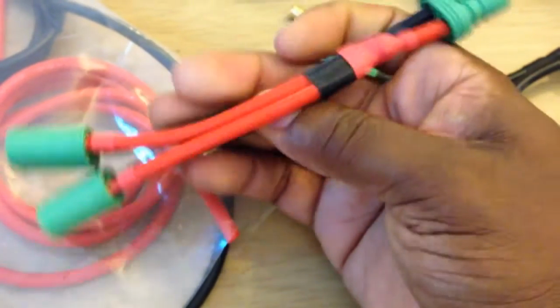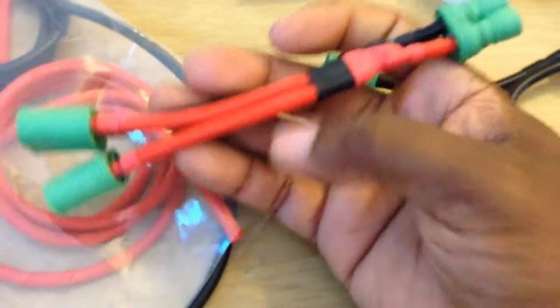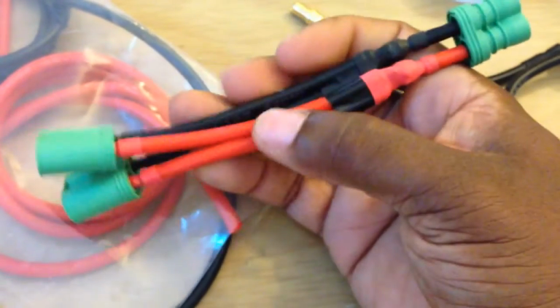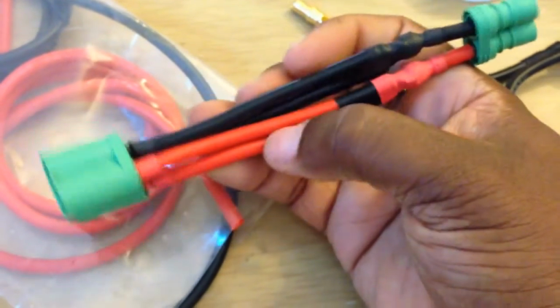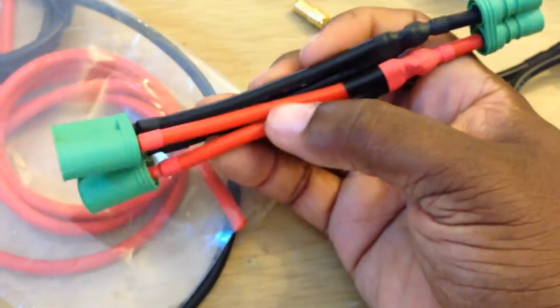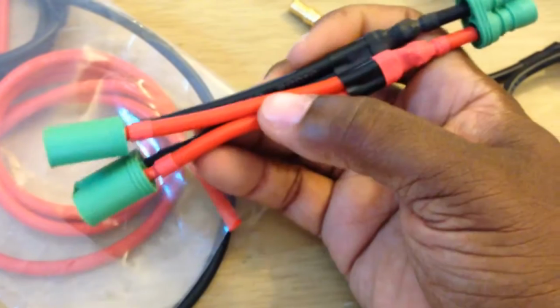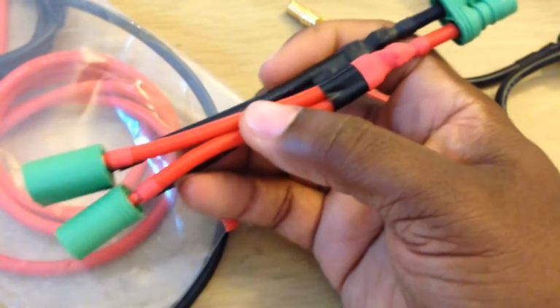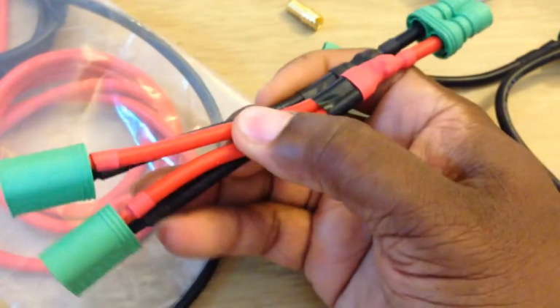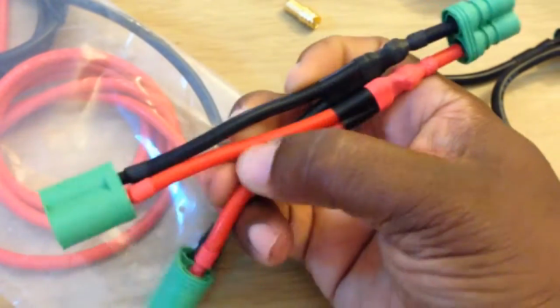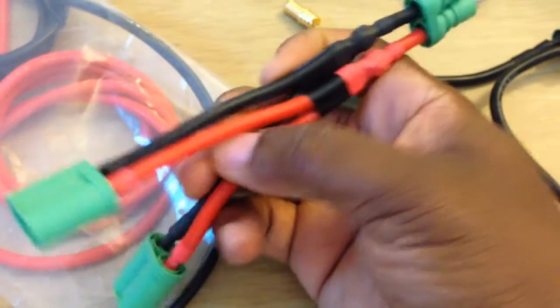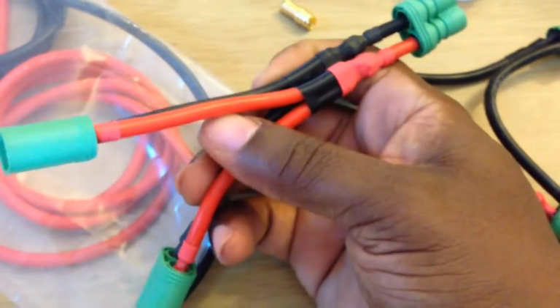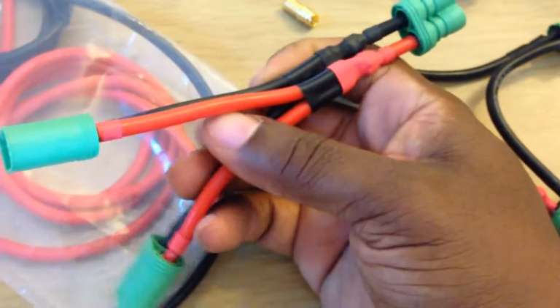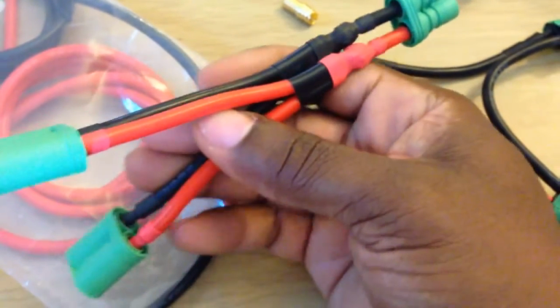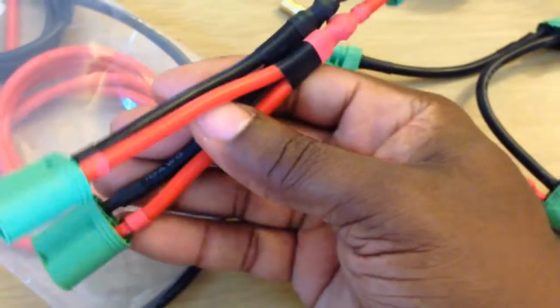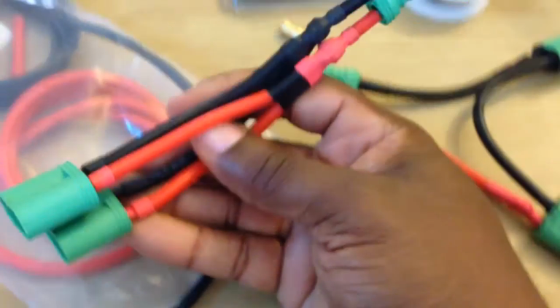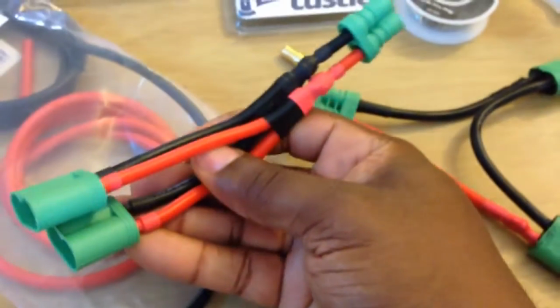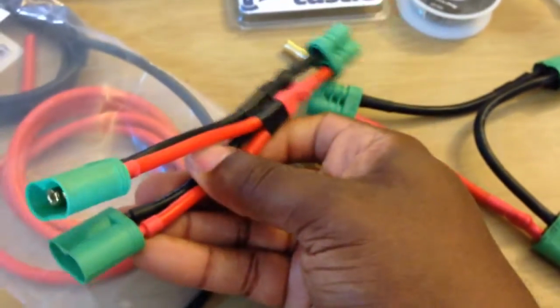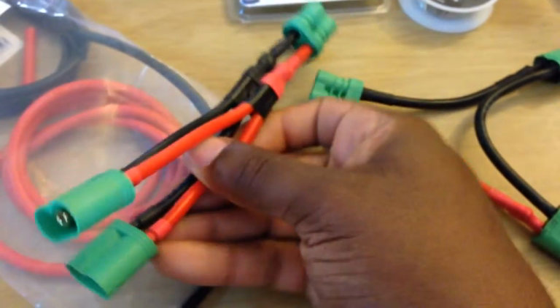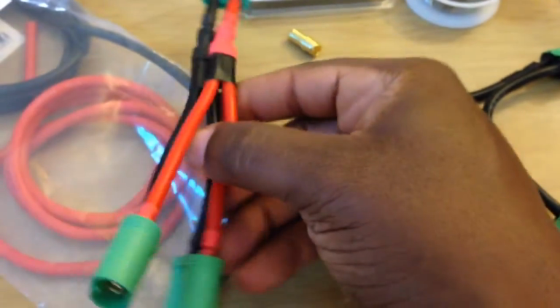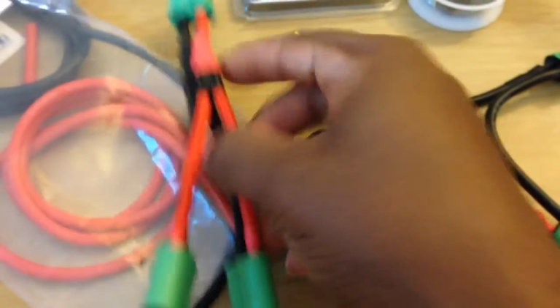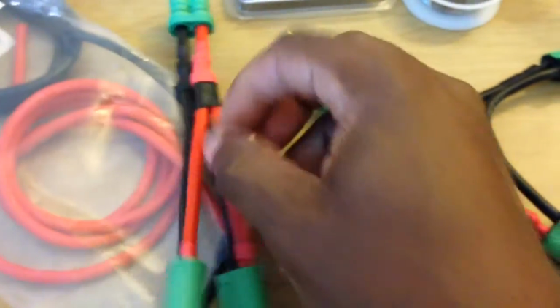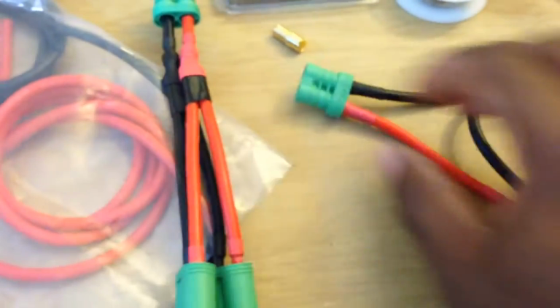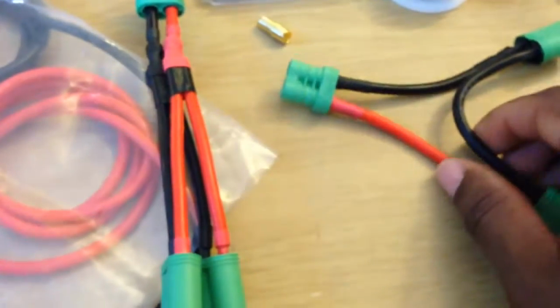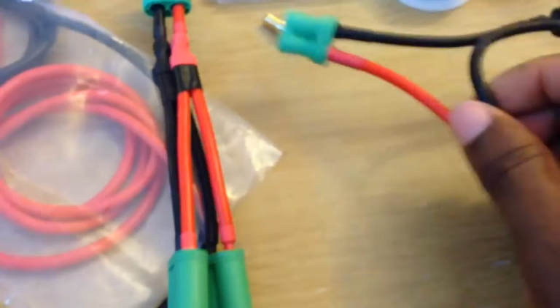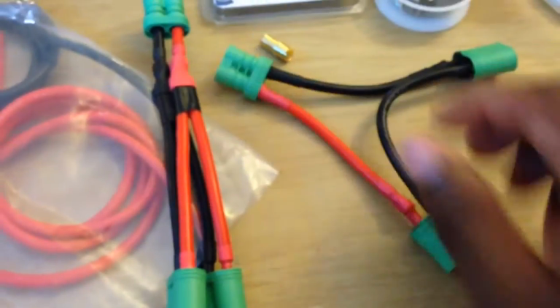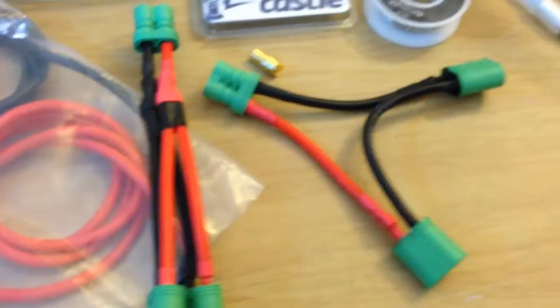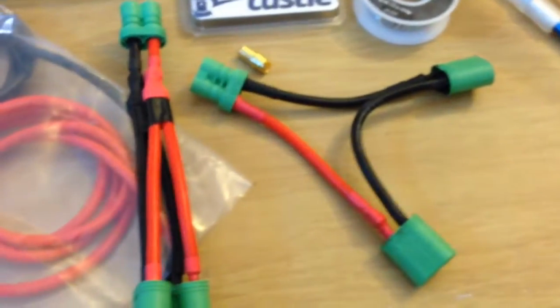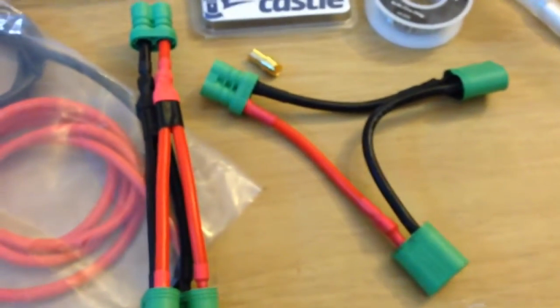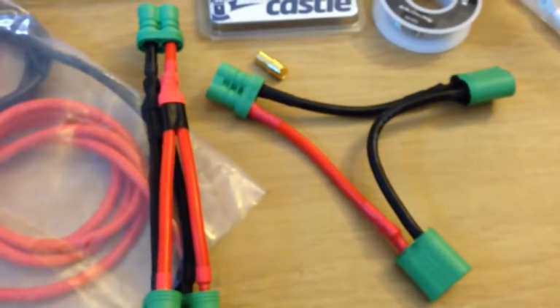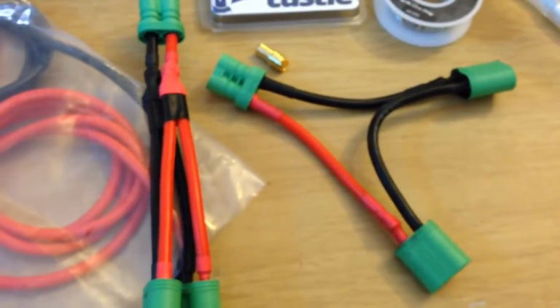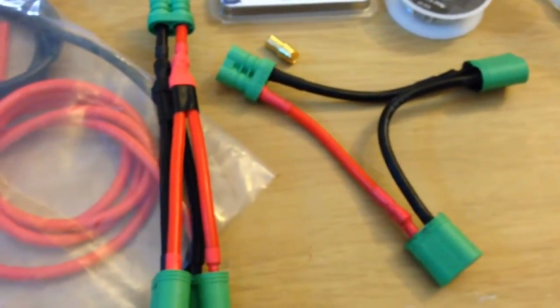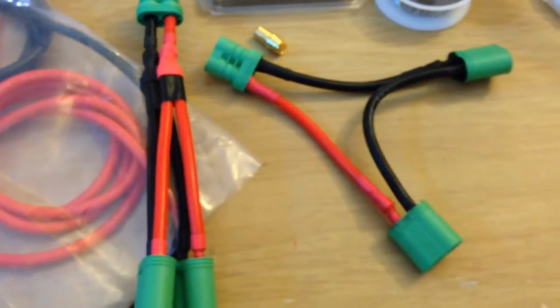Castle Creations bullet connectors — parallel and series. Peace.